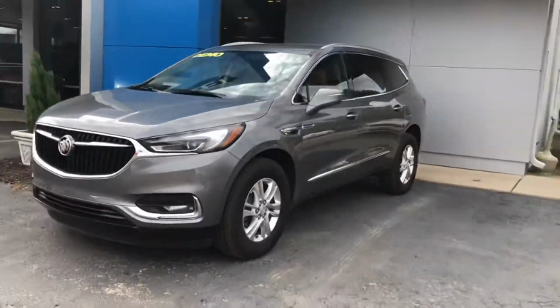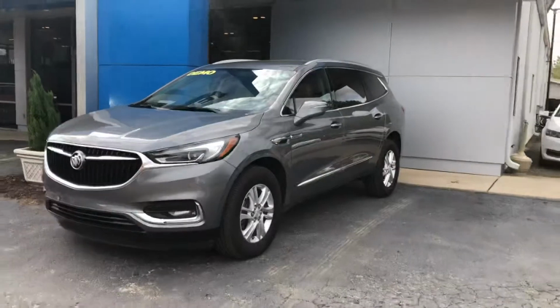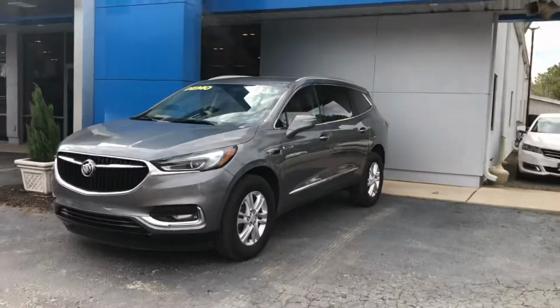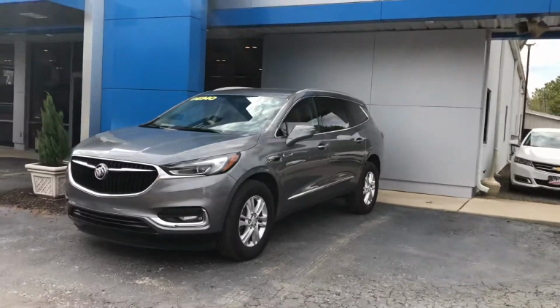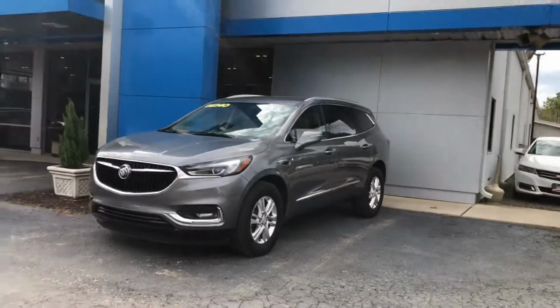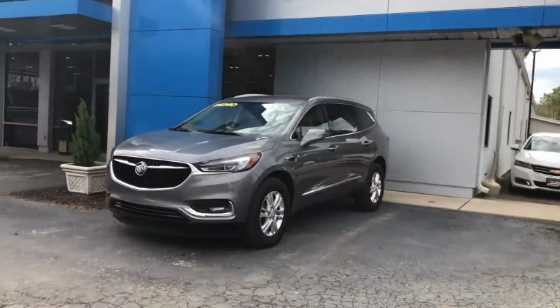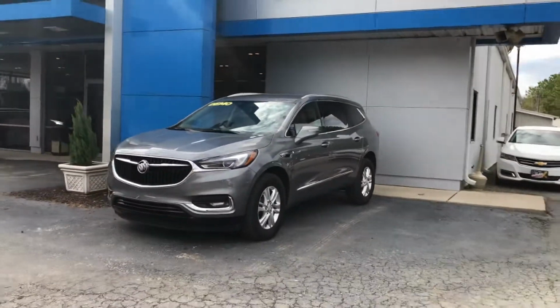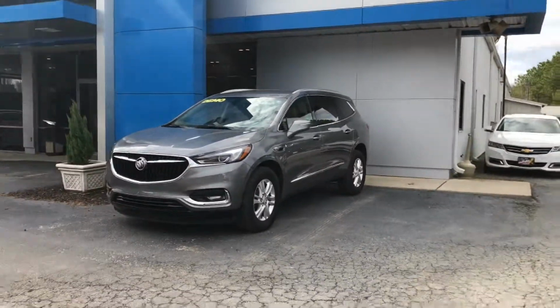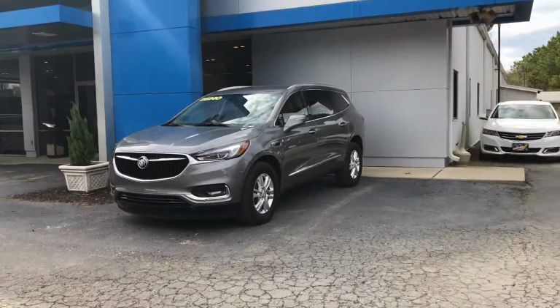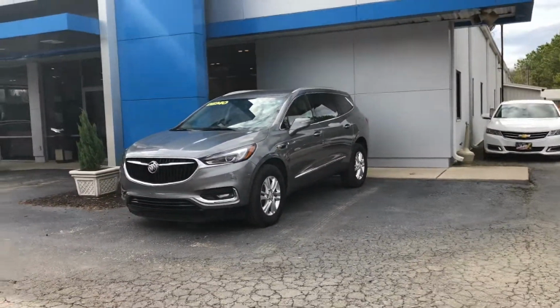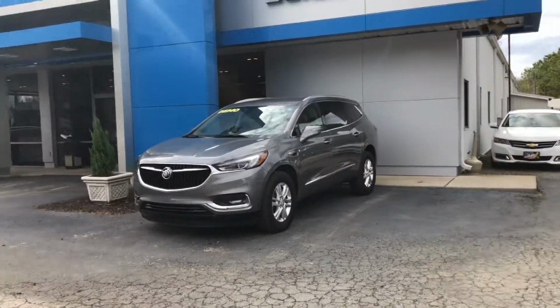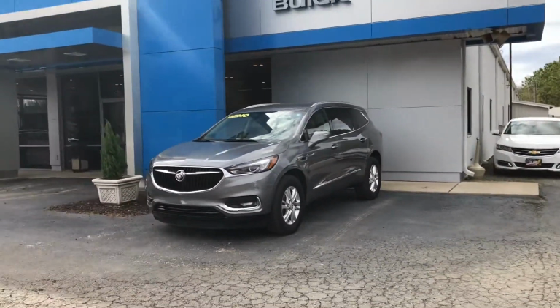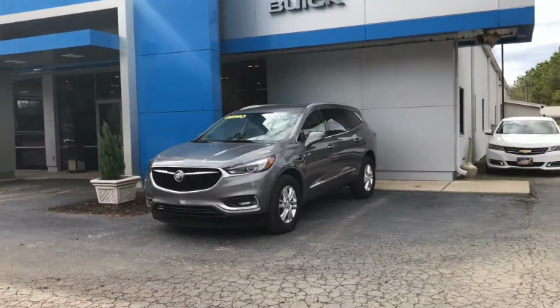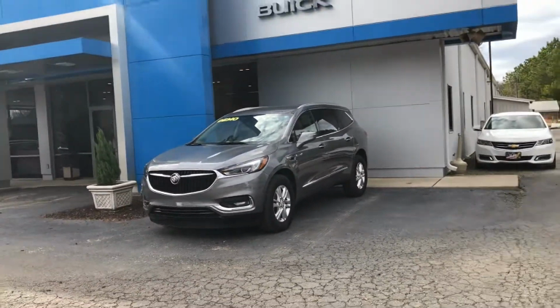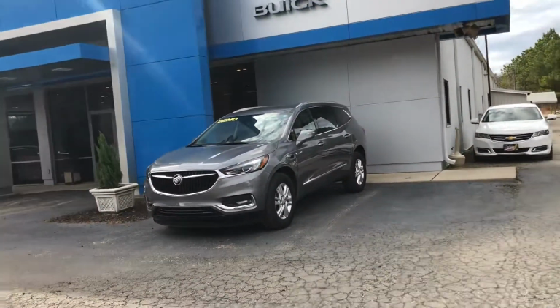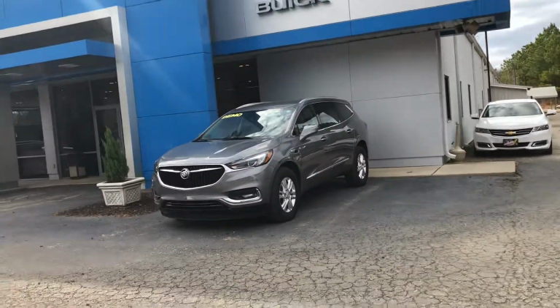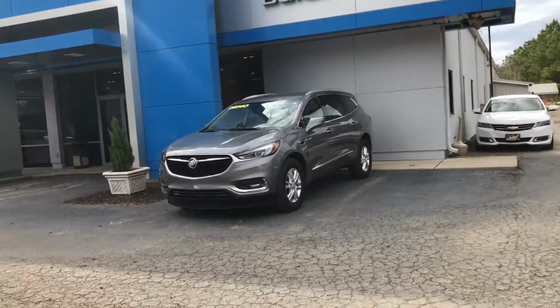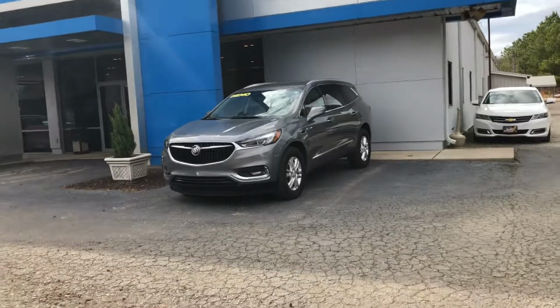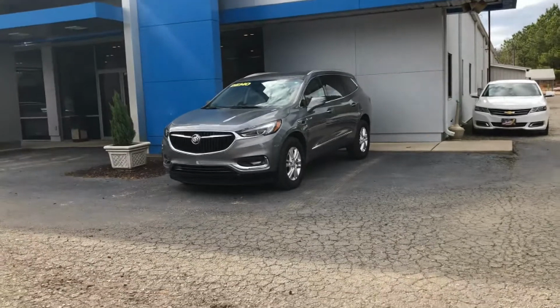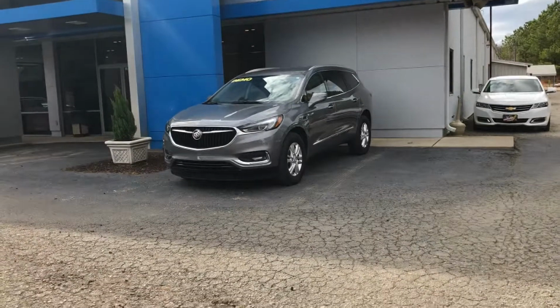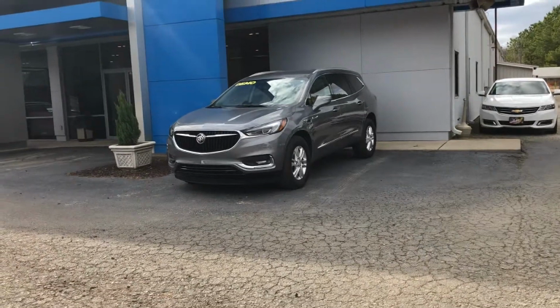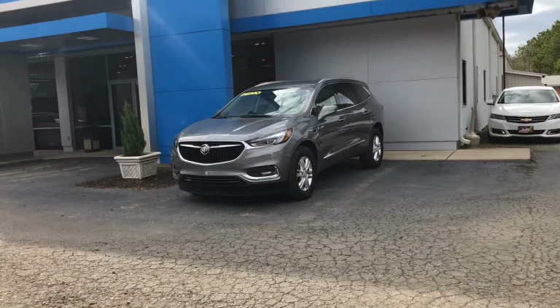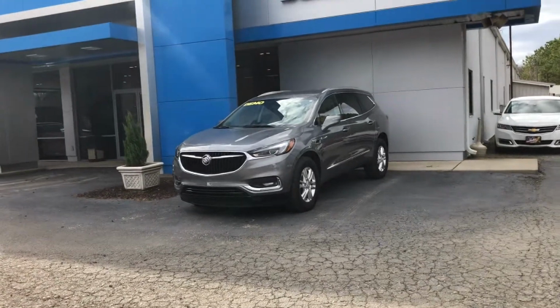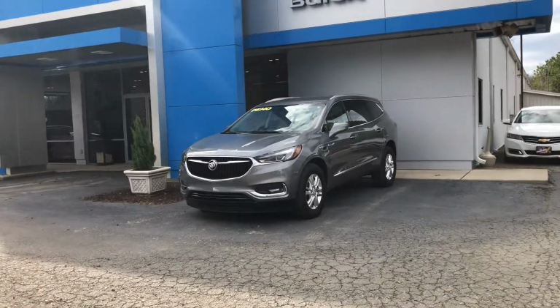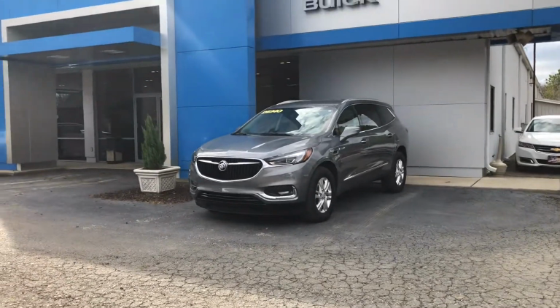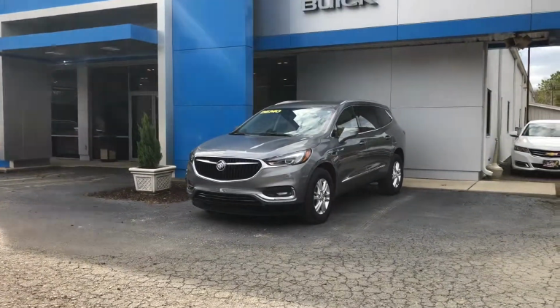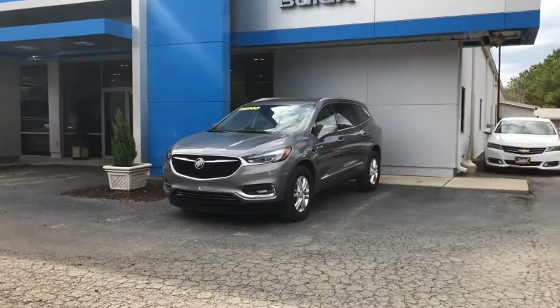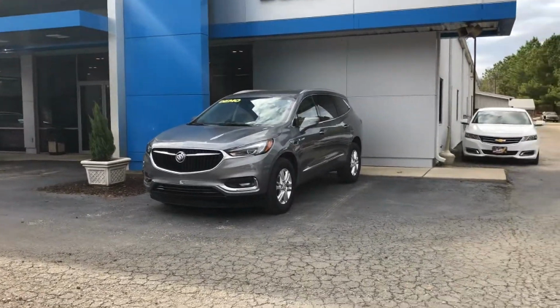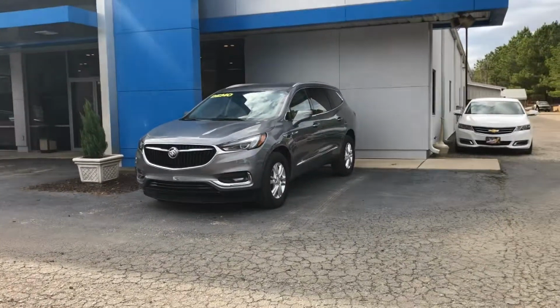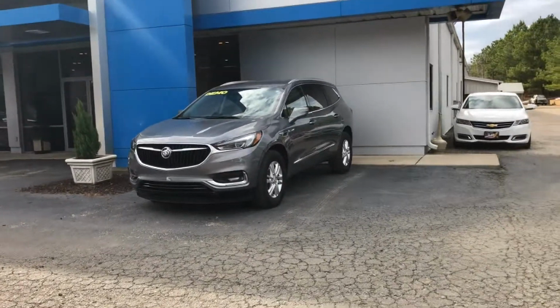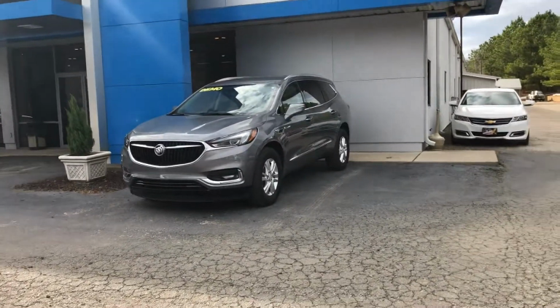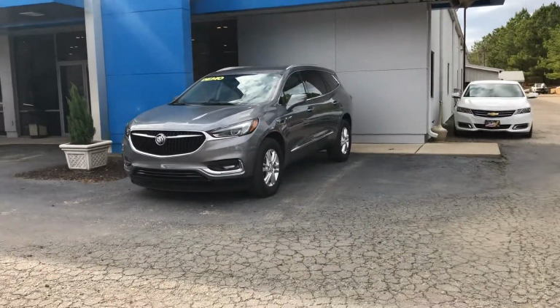Again, it's Jonathan Pruitt with Jimmy Britt Chevrolet. I just want to take a quick minute to show you this beautiful Enclave. Please give me a call at 706-453-2500. Thank you and have a great day.